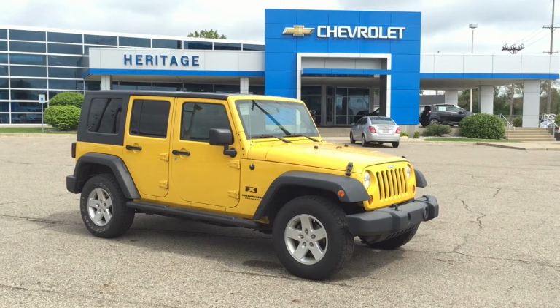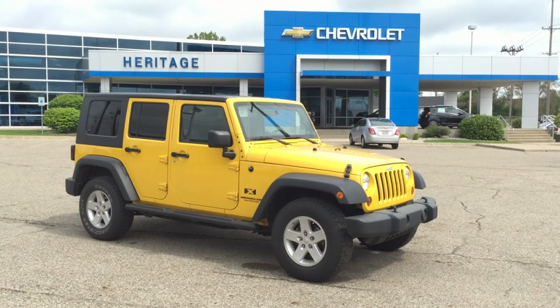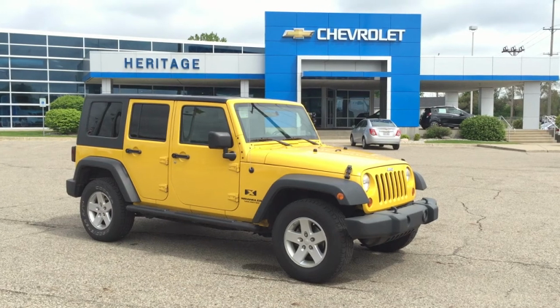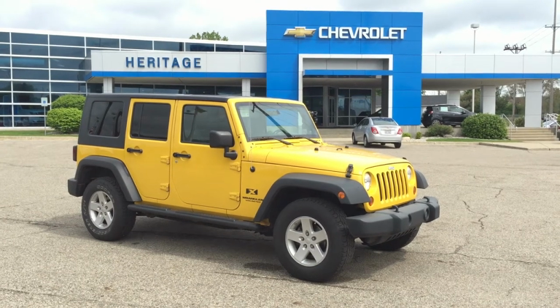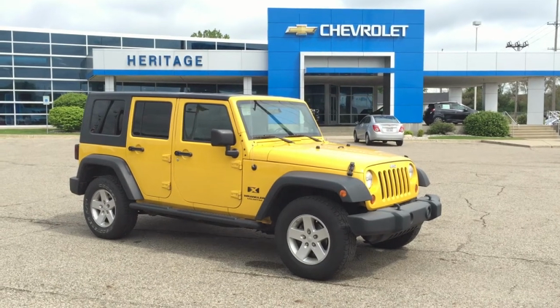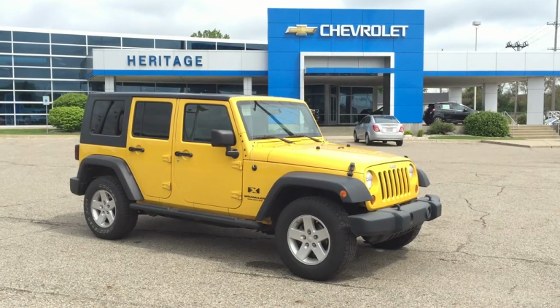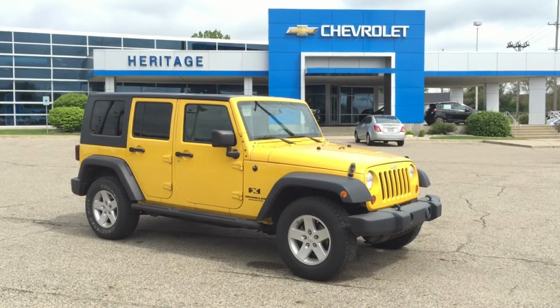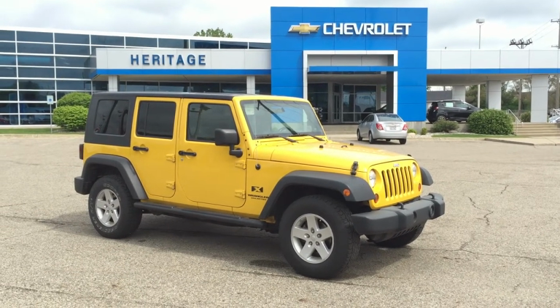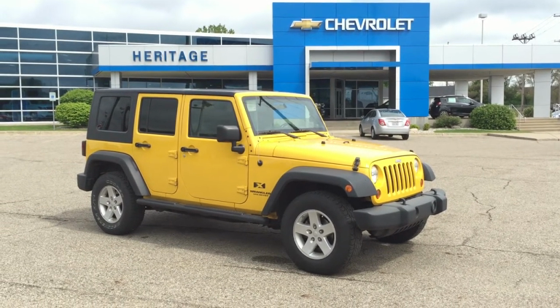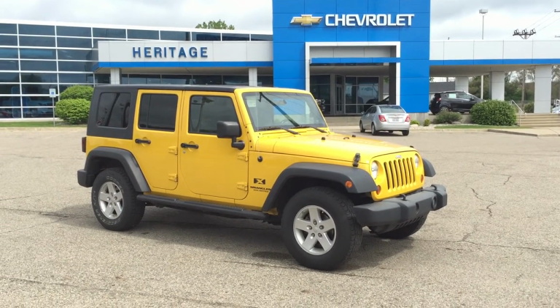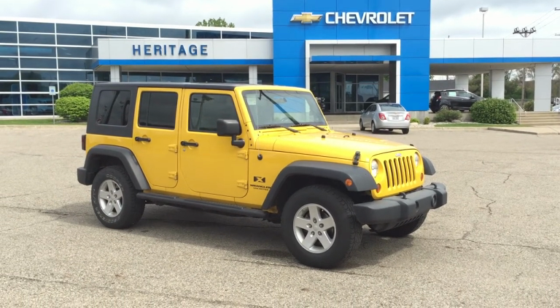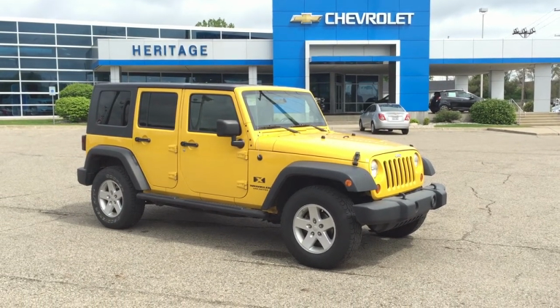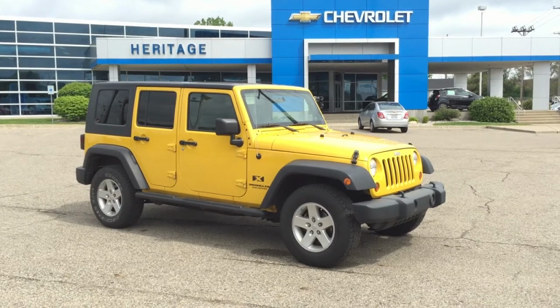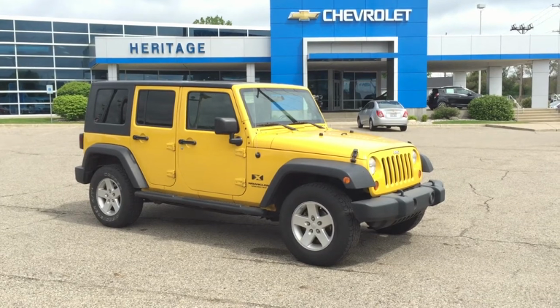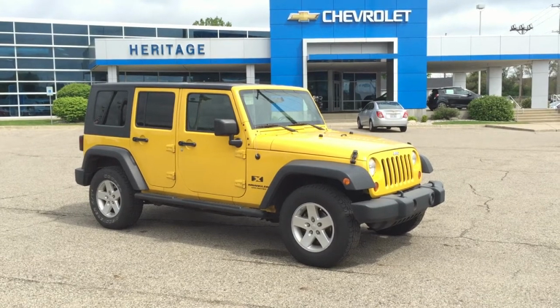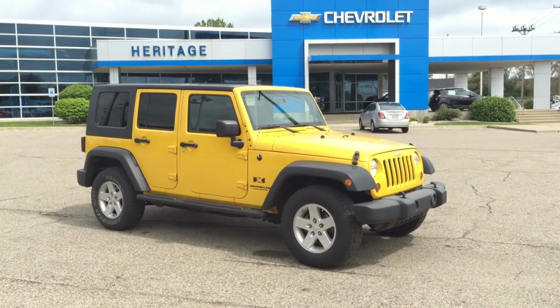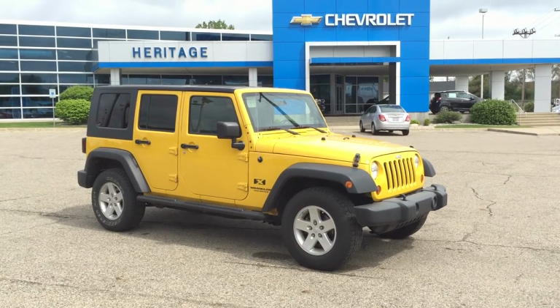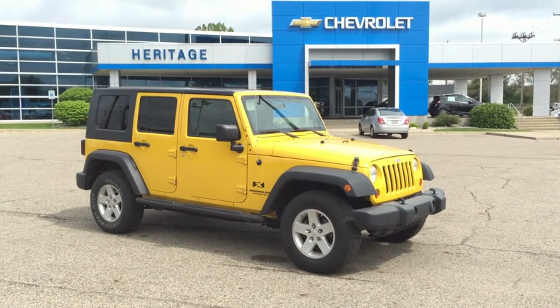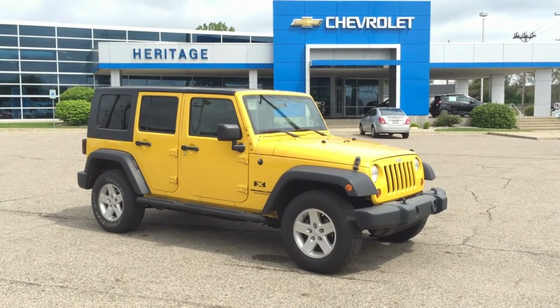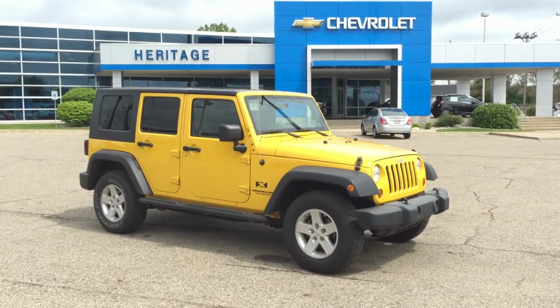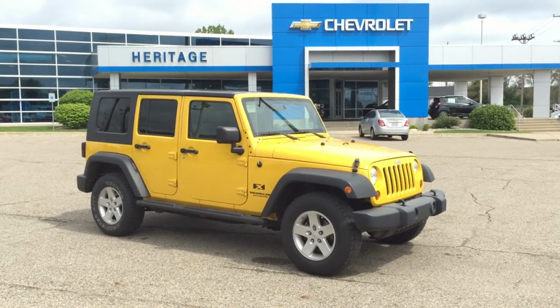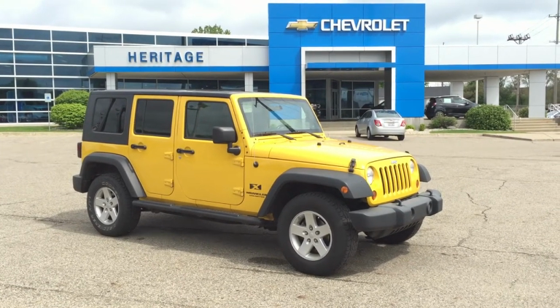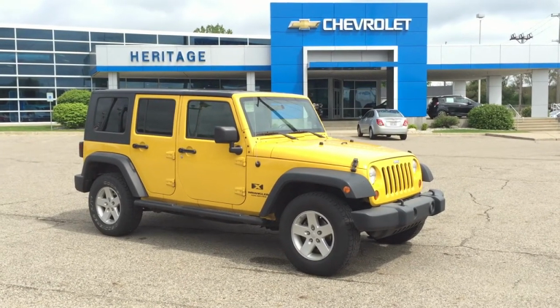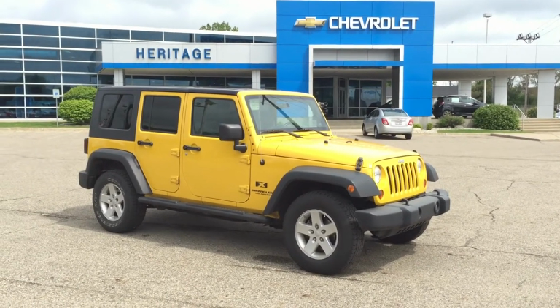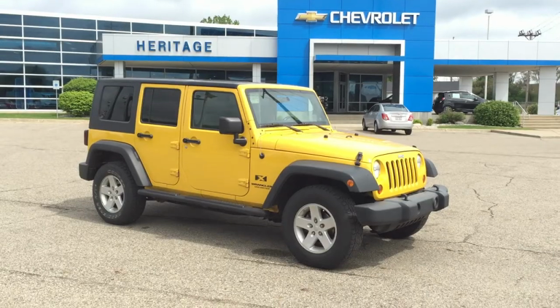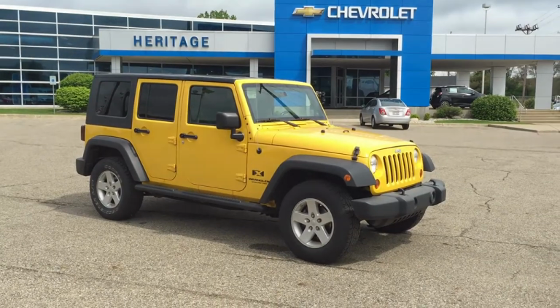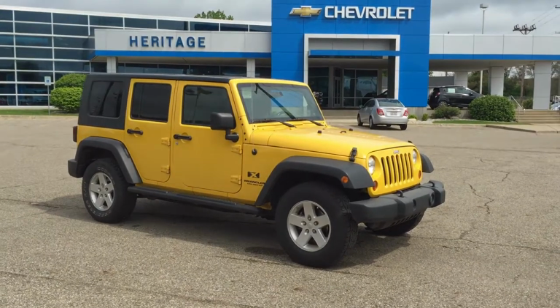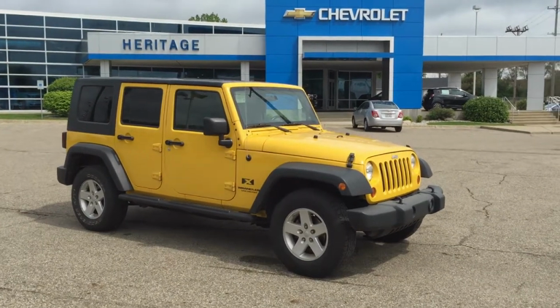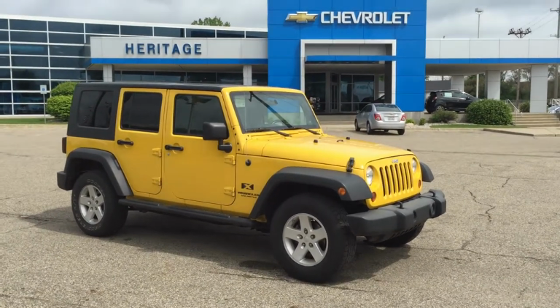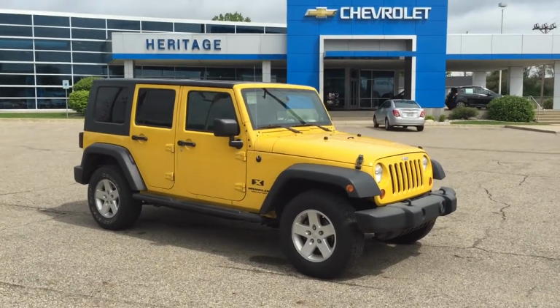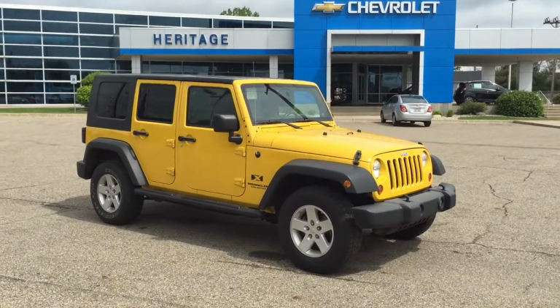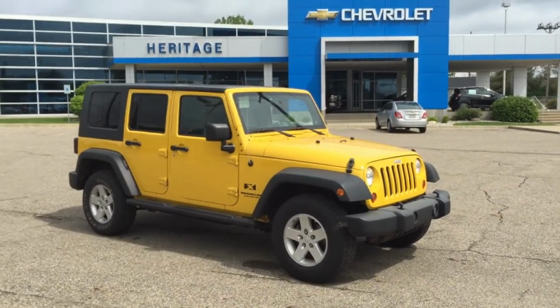Good morning, this is Paul Reiber coming to you from Heritage Chevrolet in Battle Creek, Michigan. We're looking at a beautiful, bright yellow 2008 Jeep Wrangler Unlimited X. 89,000 miles, only asking $17,999.